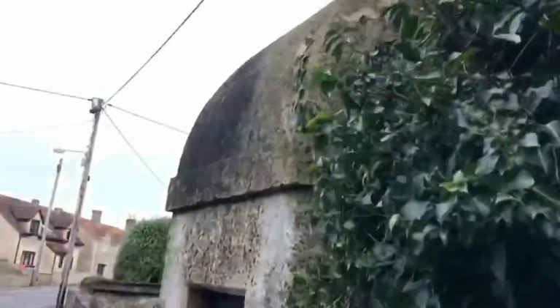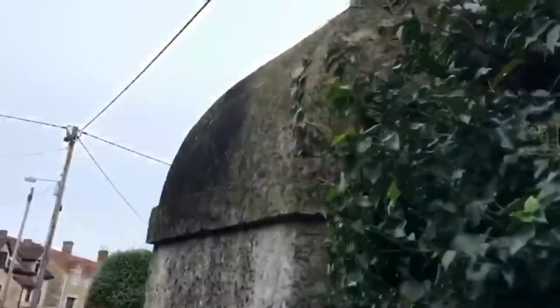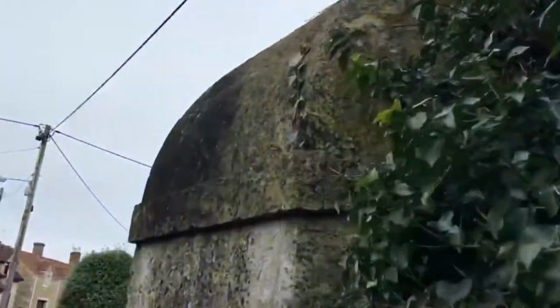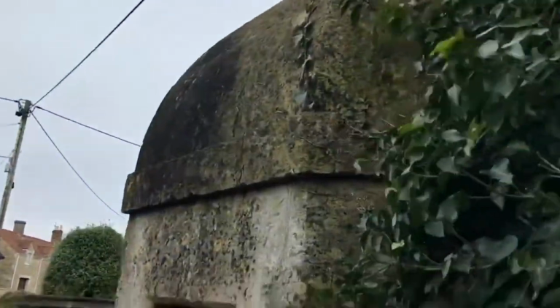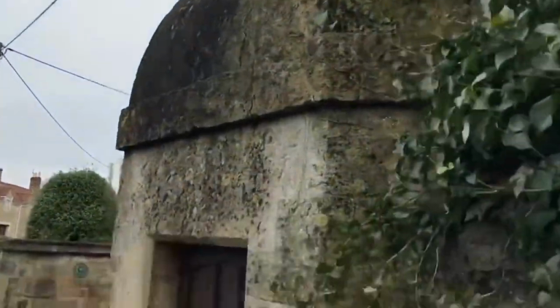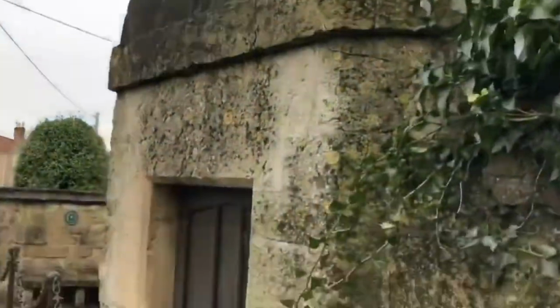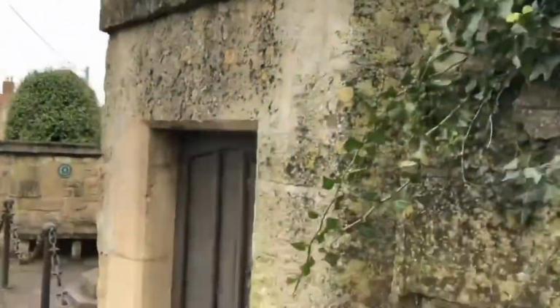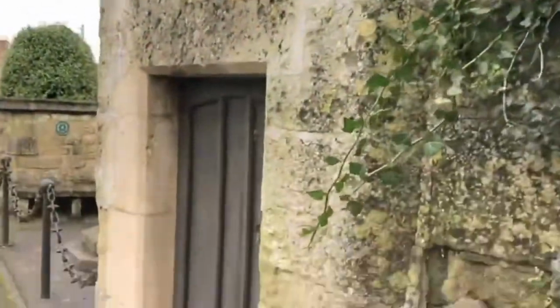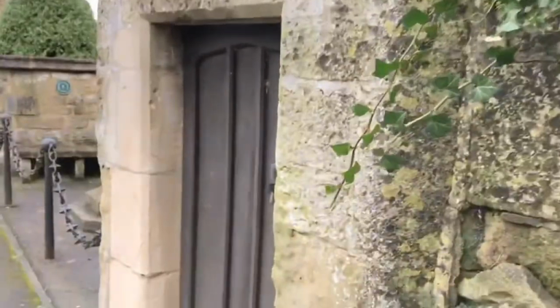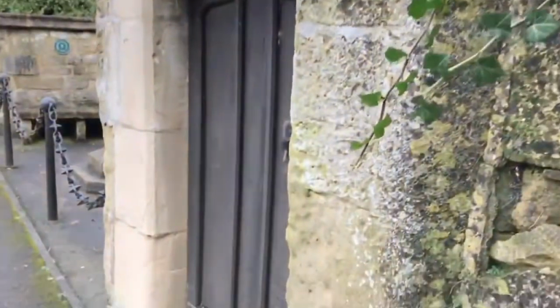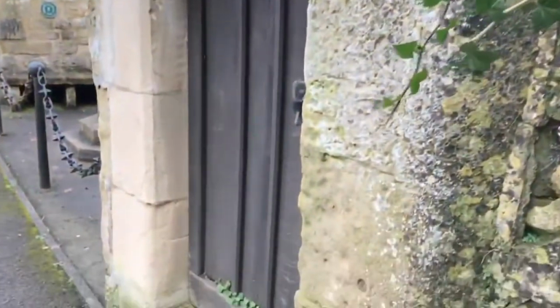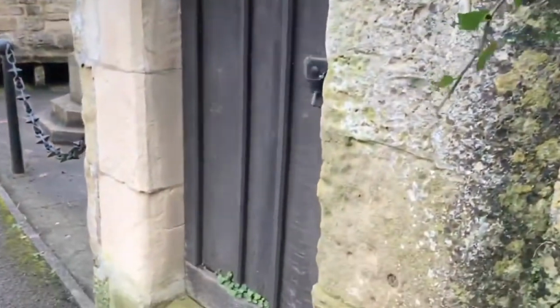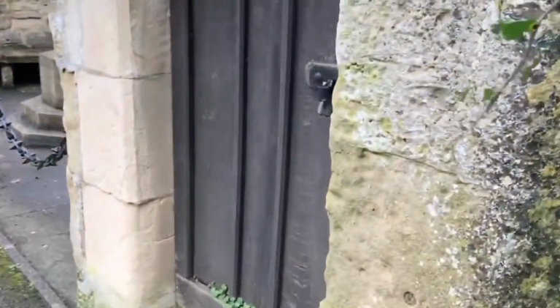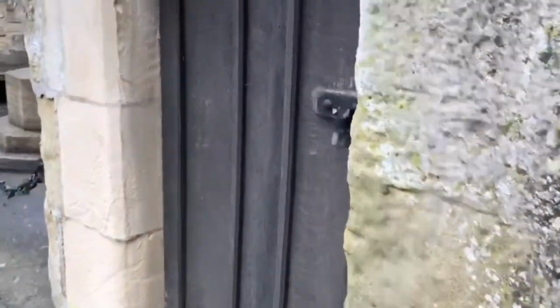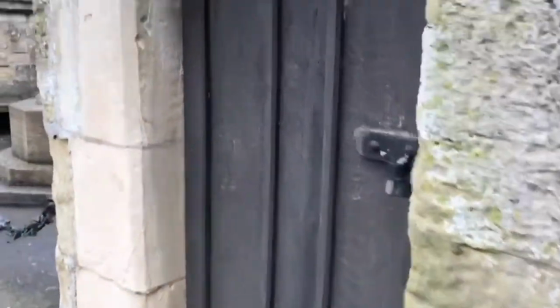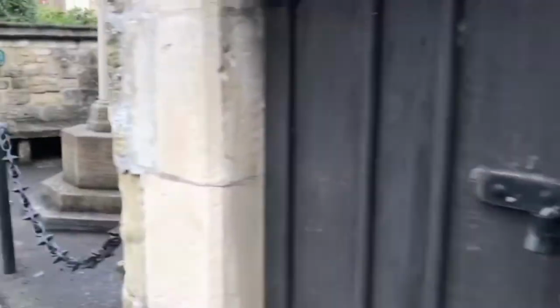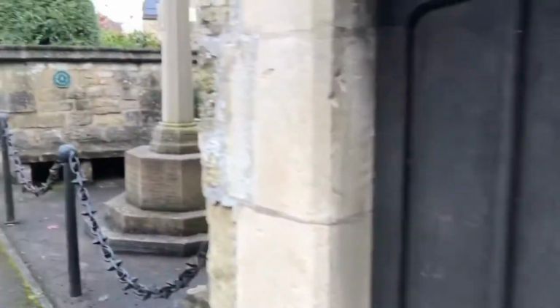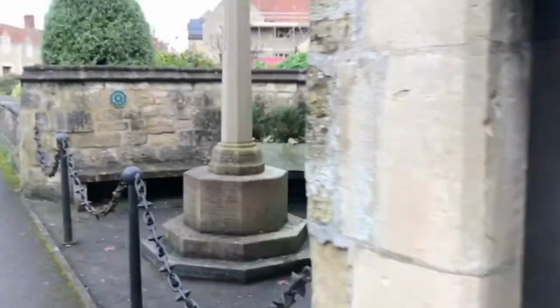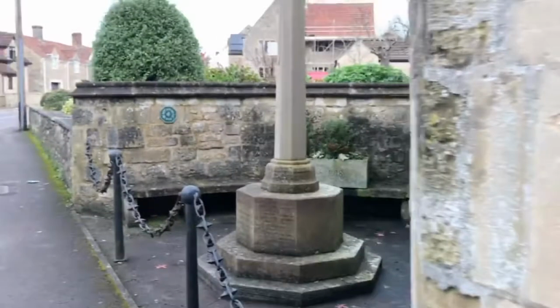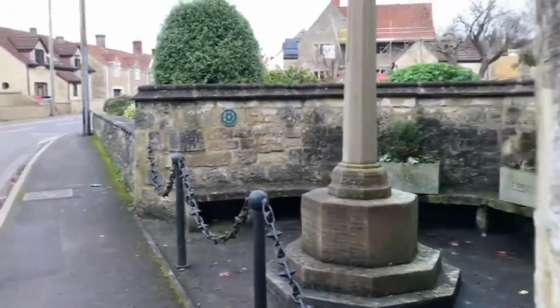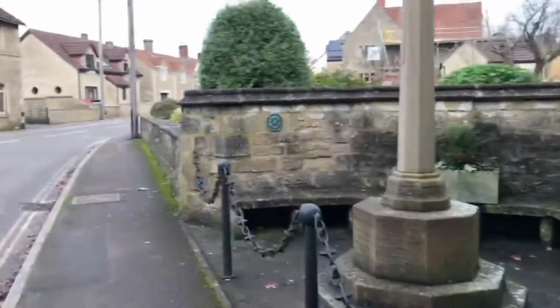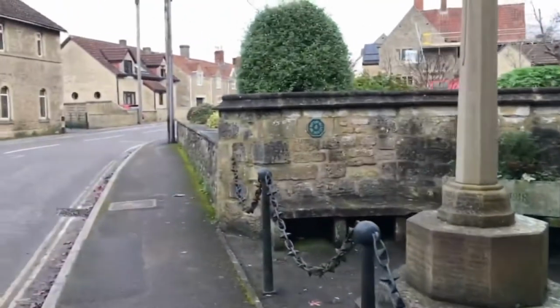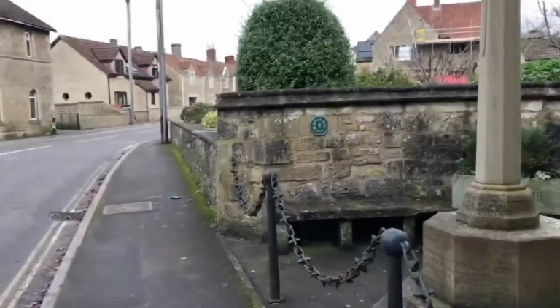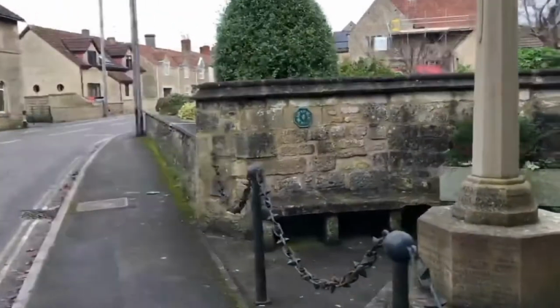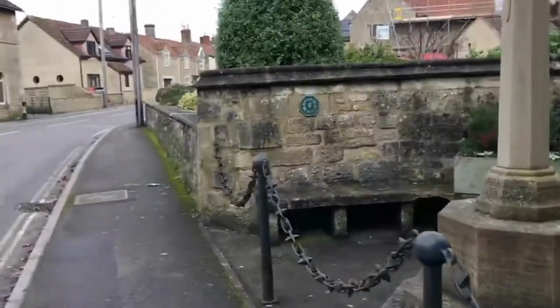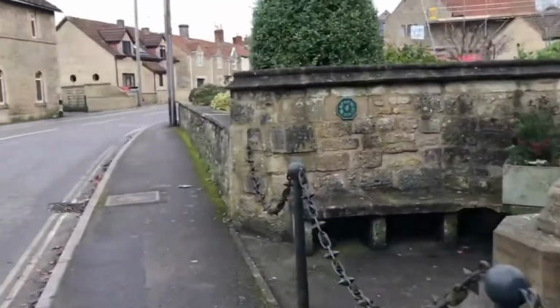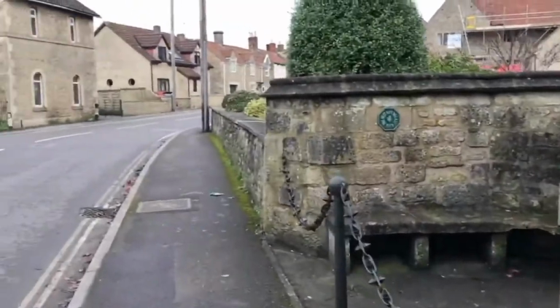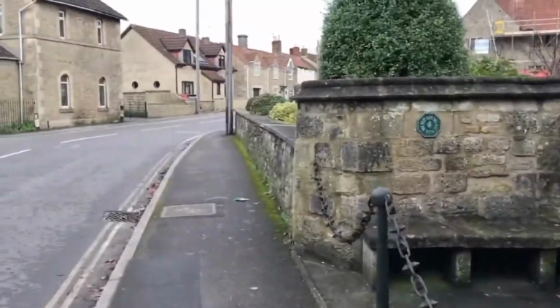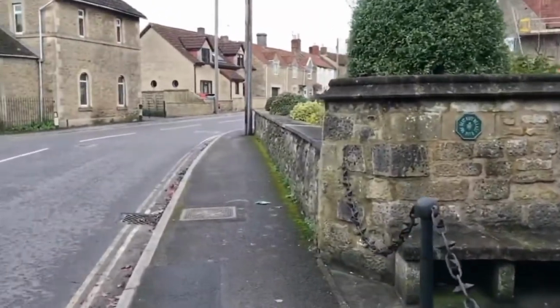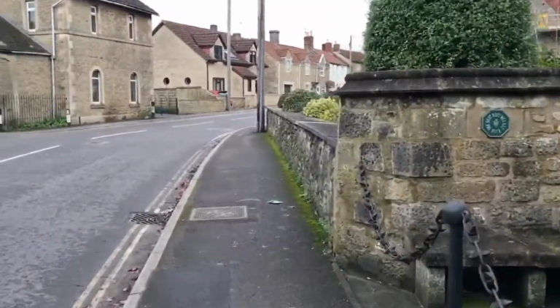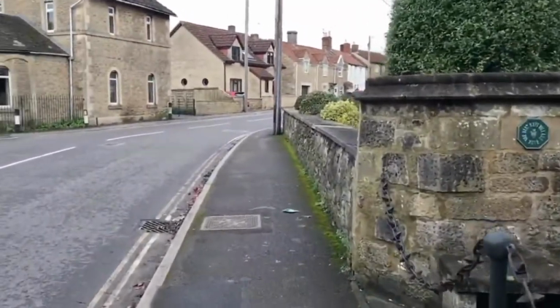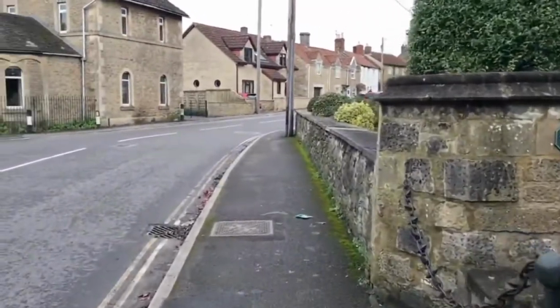This is the old lockup, where anyone who misbehaved themselves, got drunk, would end up spending the night.